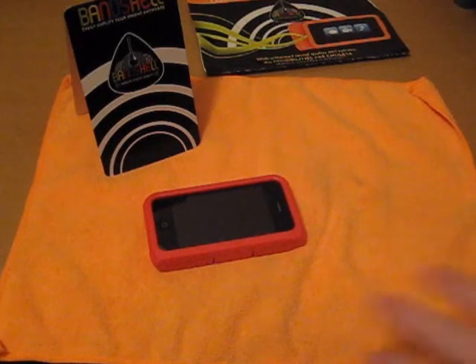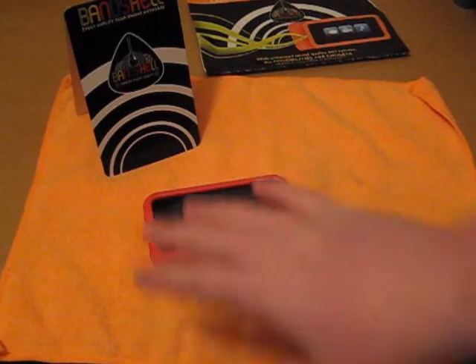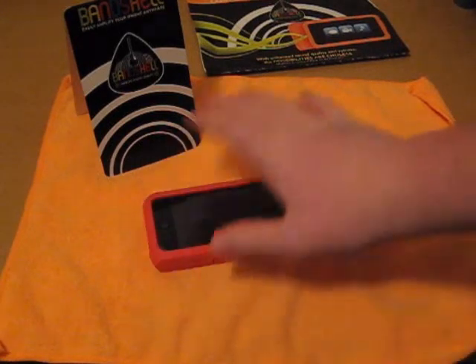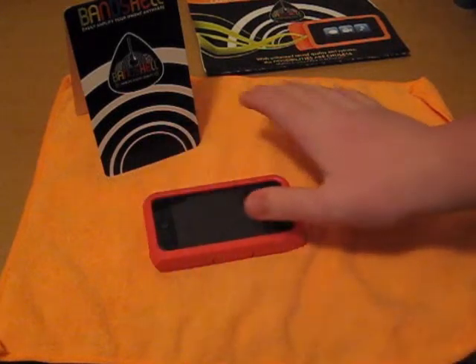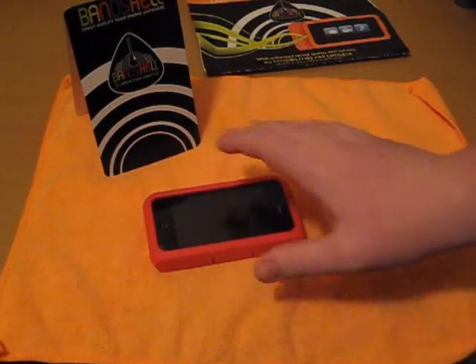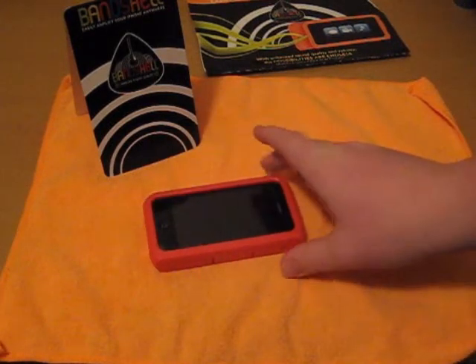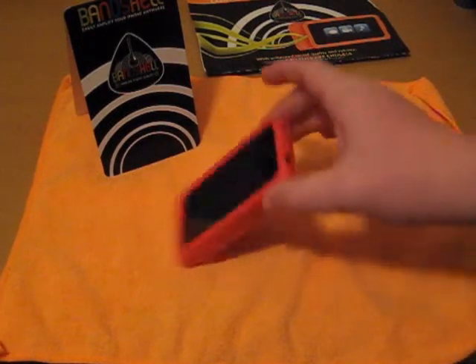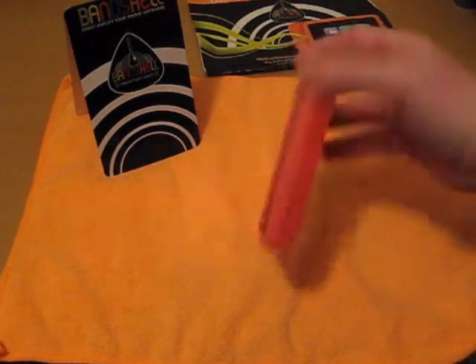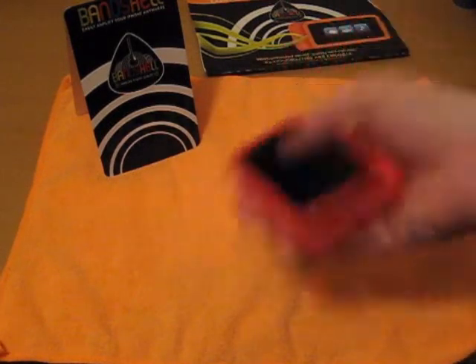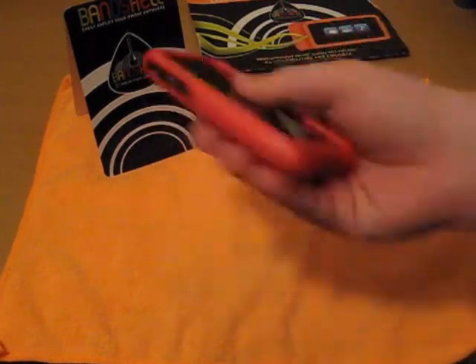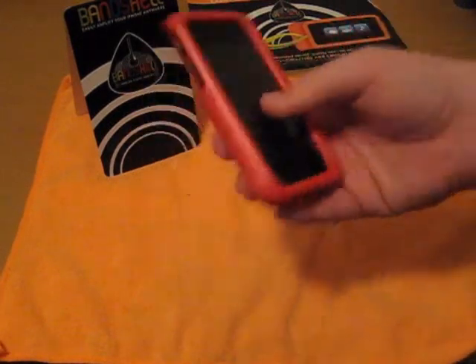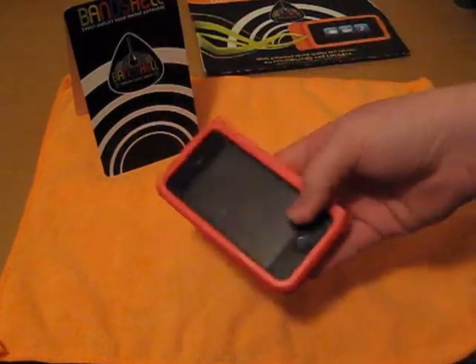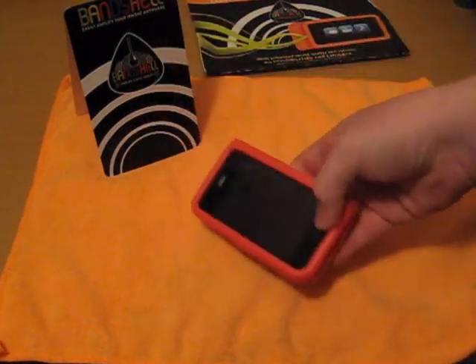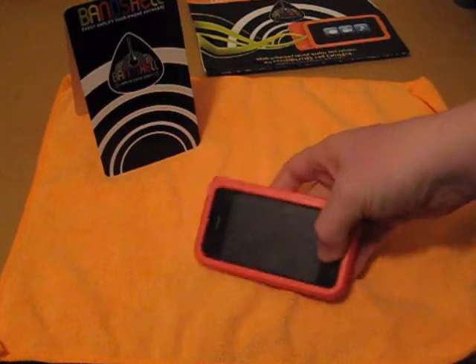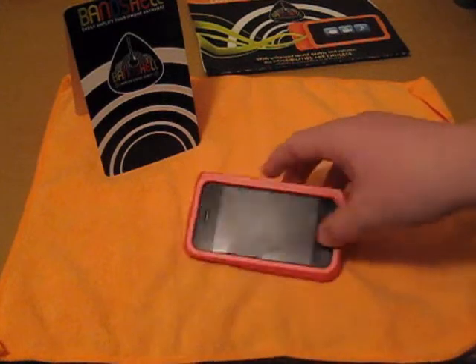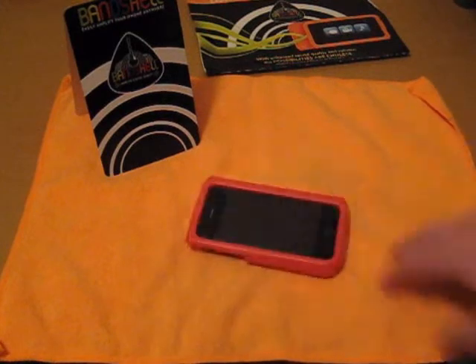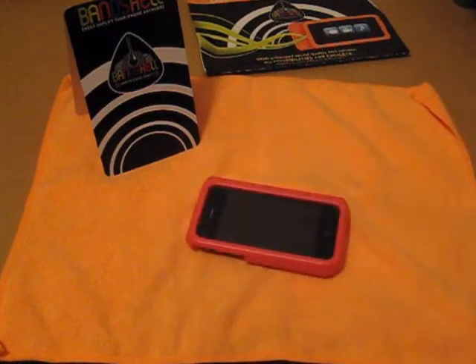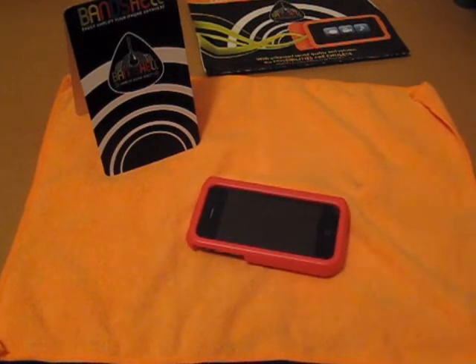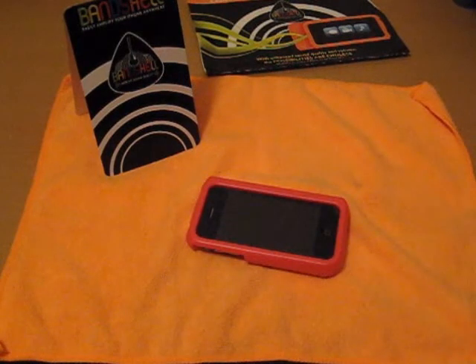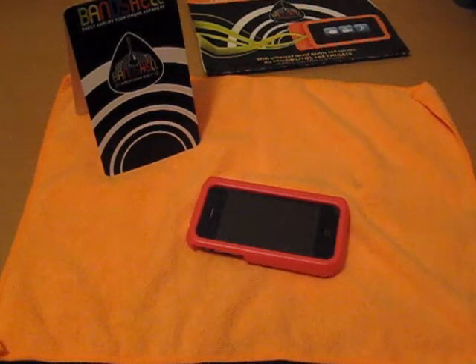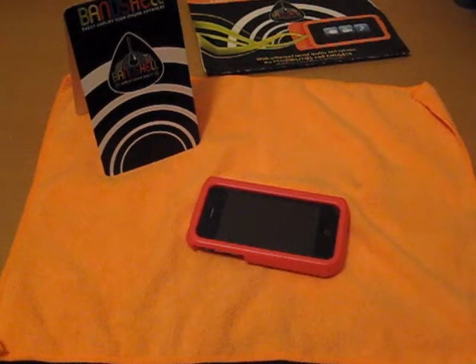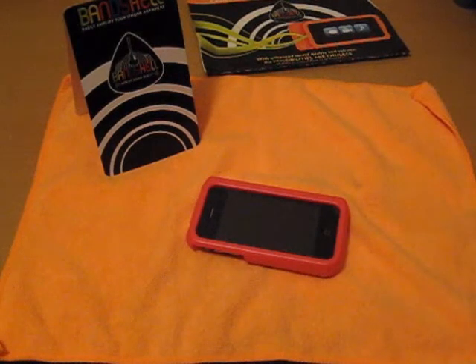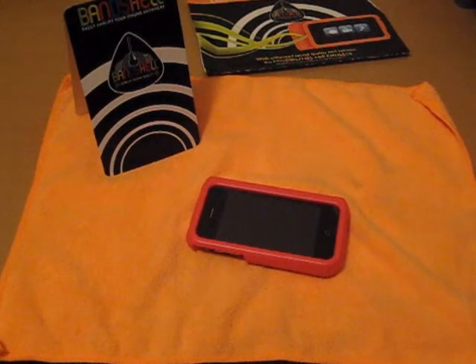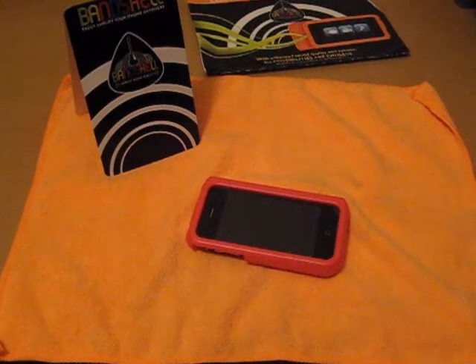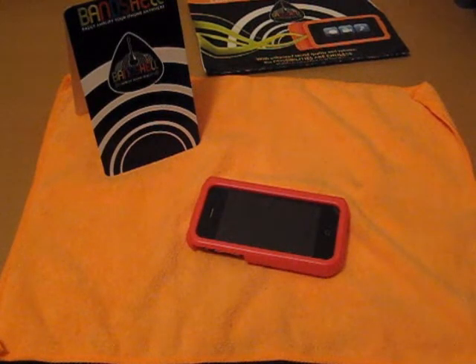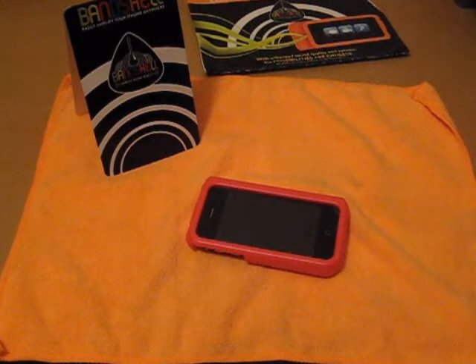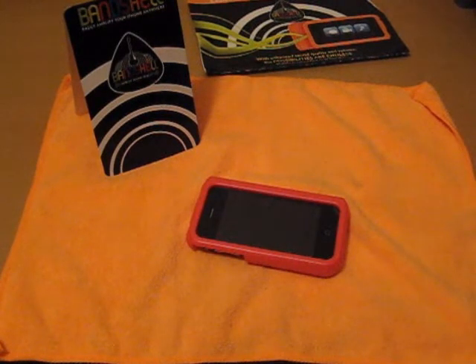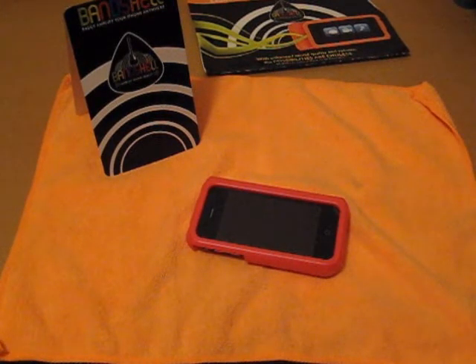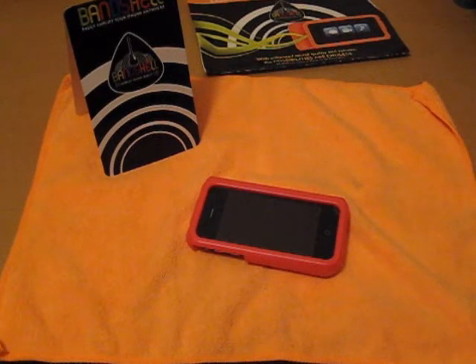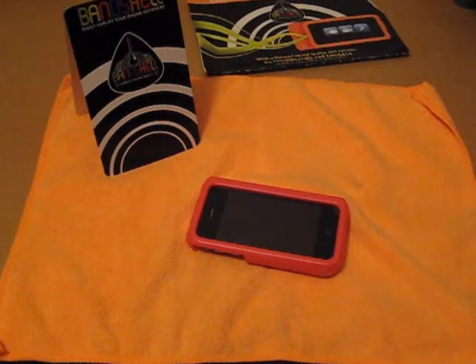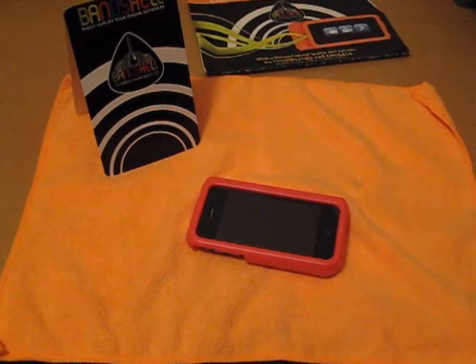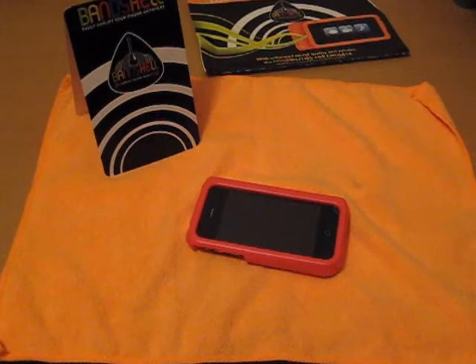It's nowhere near the best case I have — not anywhere close. You guys know my best case is the encase slider, but right now the best case is going to be the SwitchEasy Rebel for the iPhone.